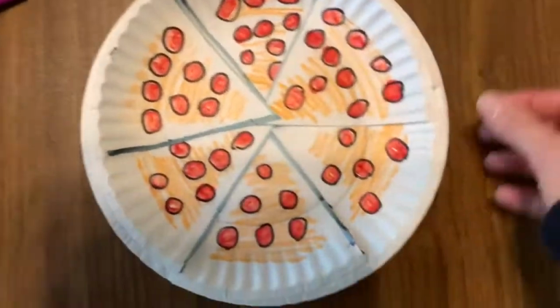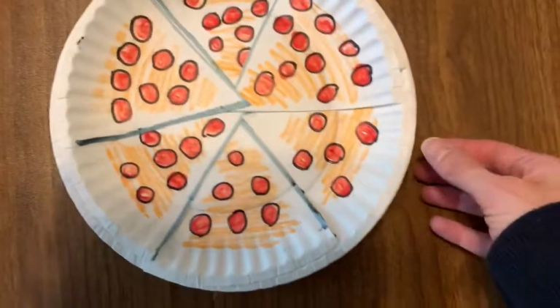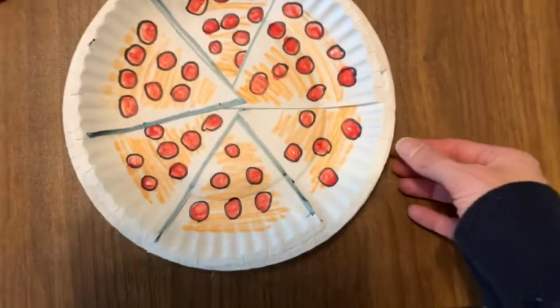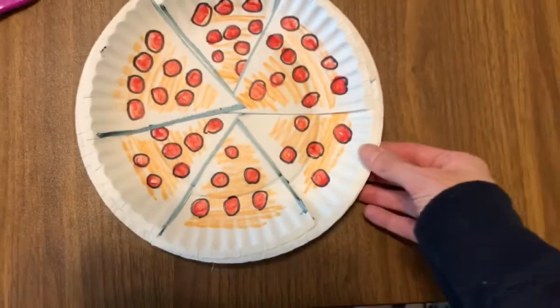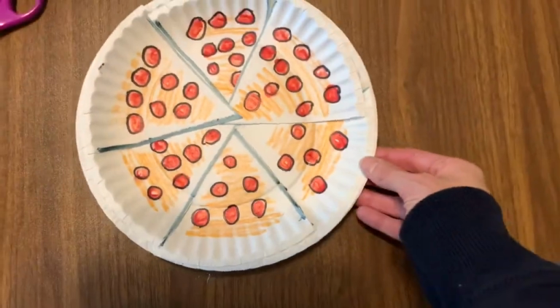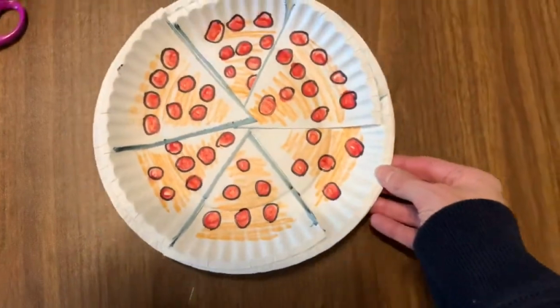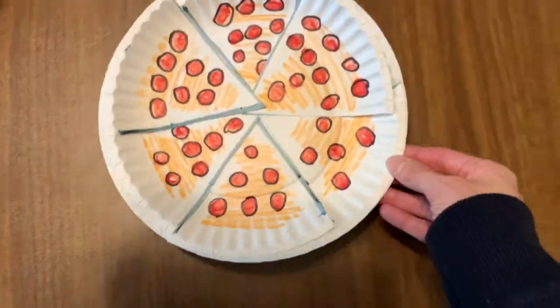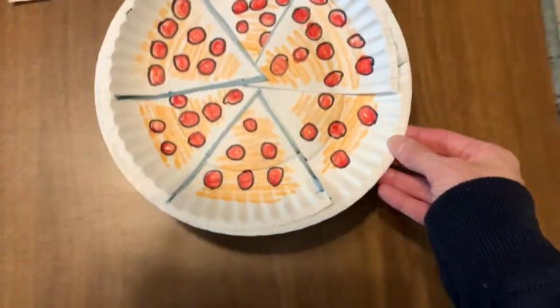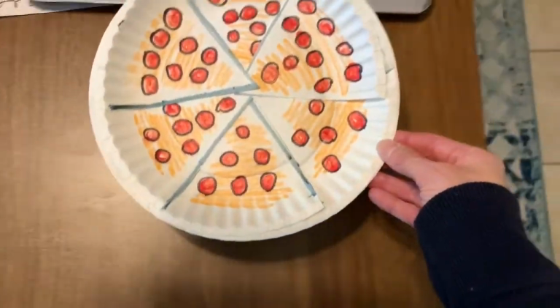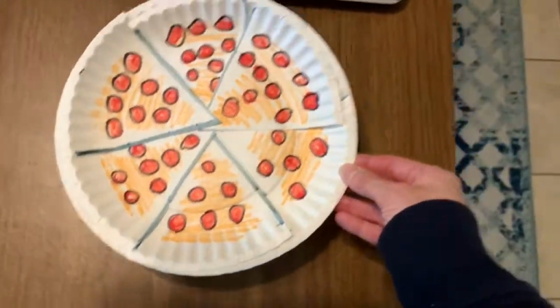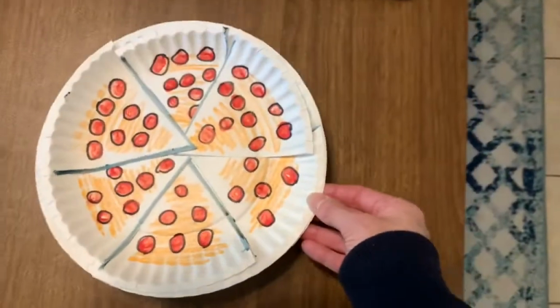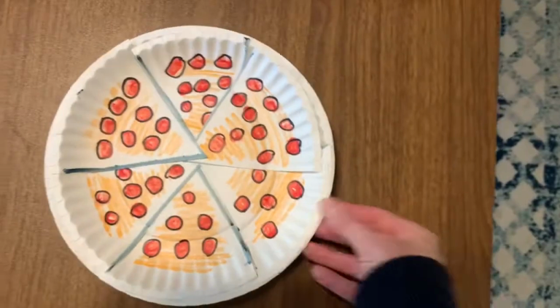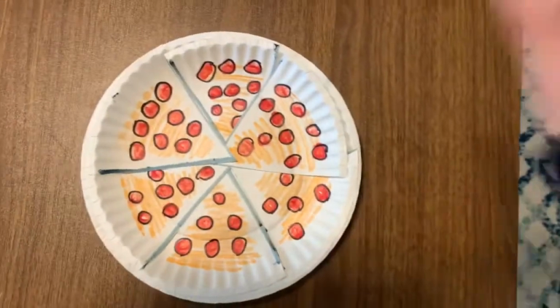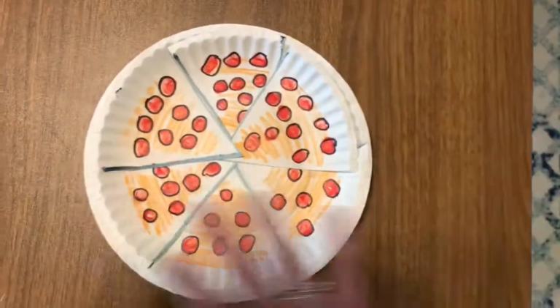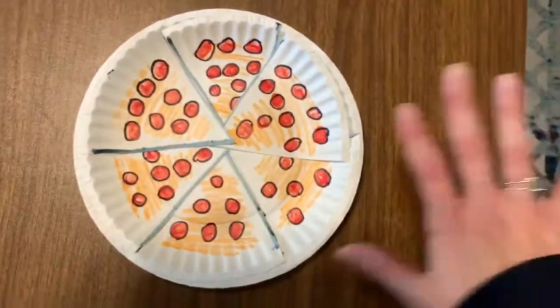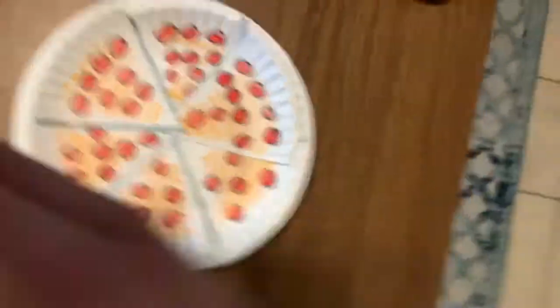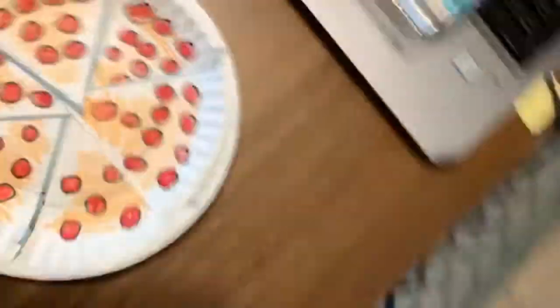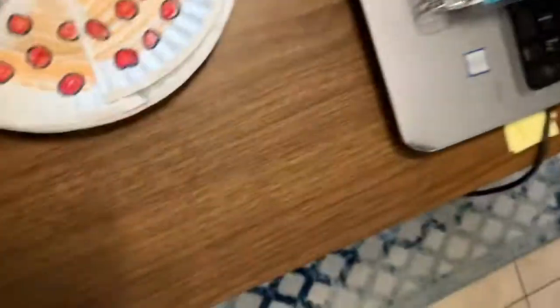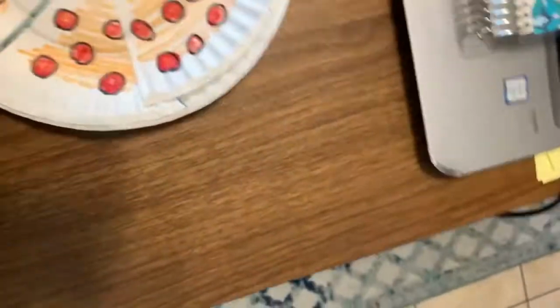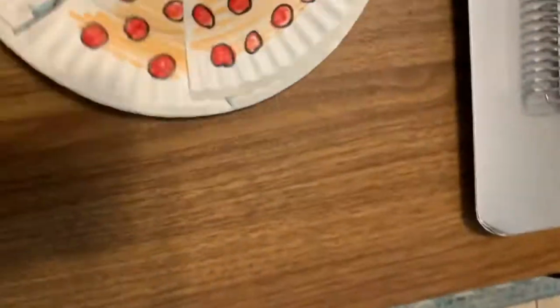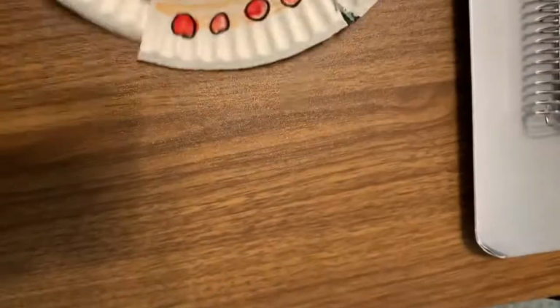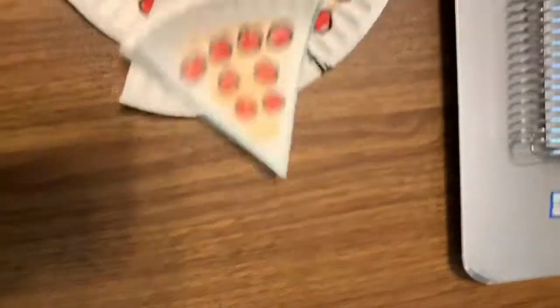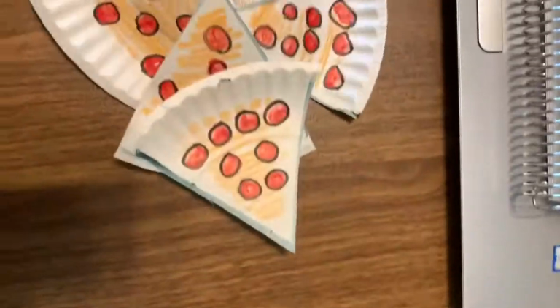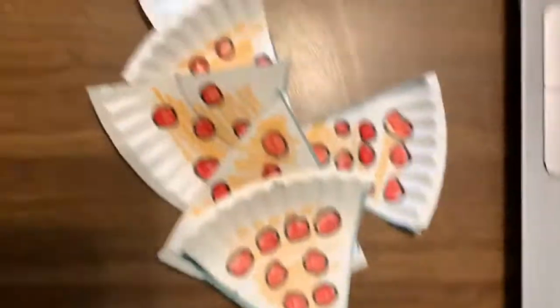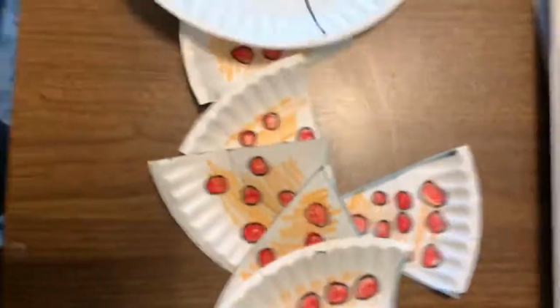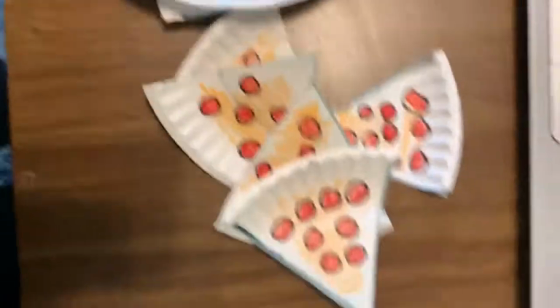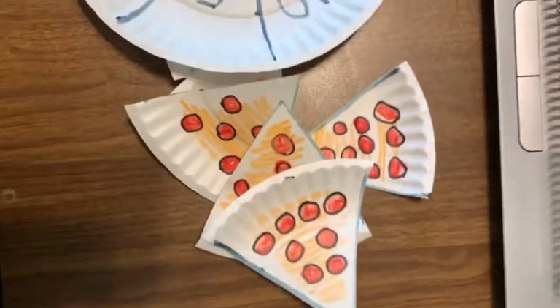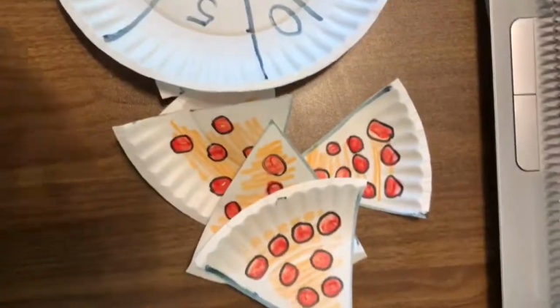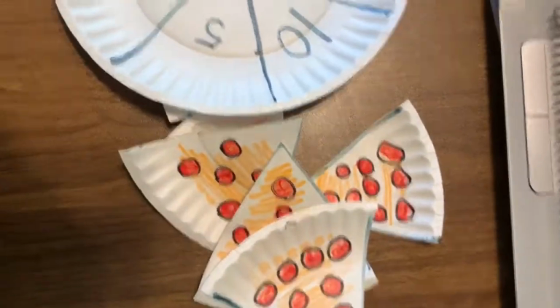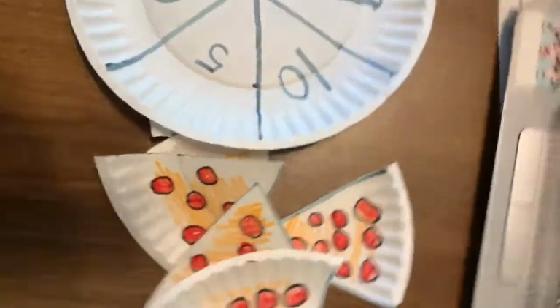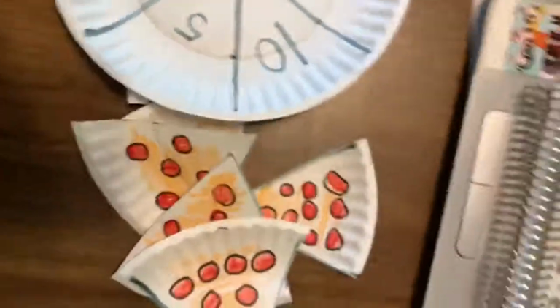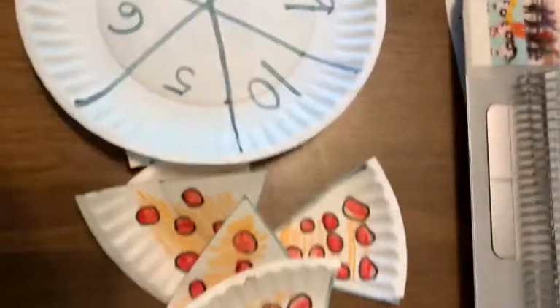And there you have it, guys — your pizza's ready. It's all put on the plate and all ready, and you can dump it out and do it however many times you want. So enjoy!